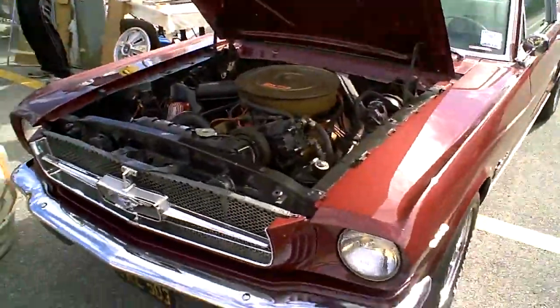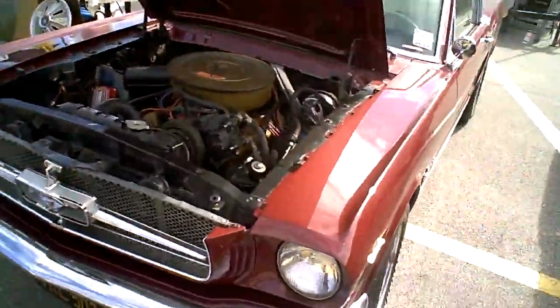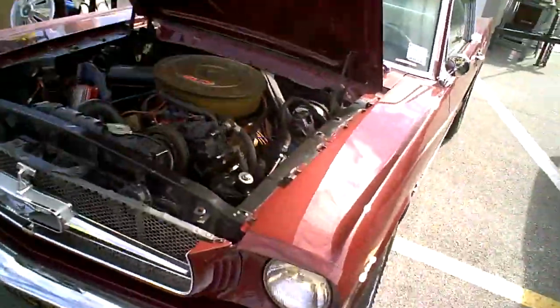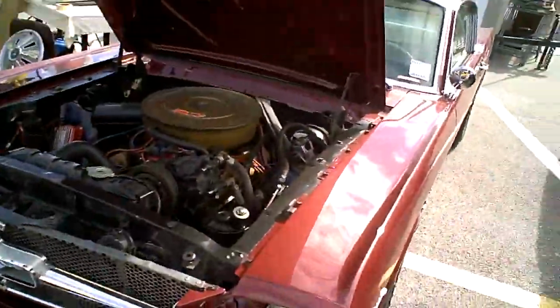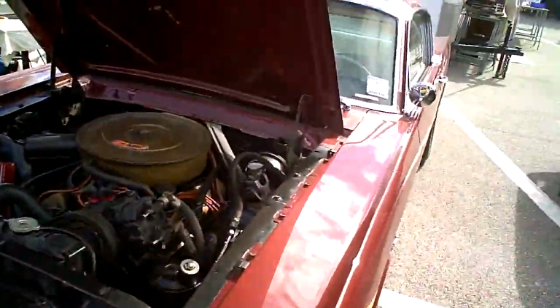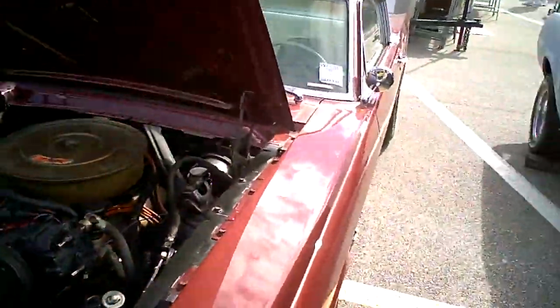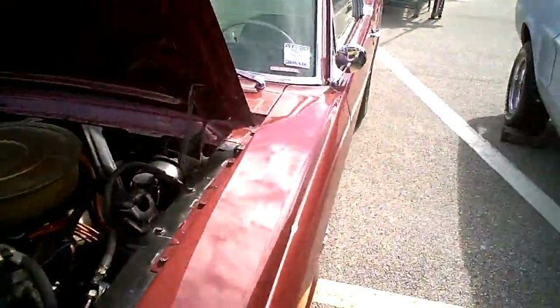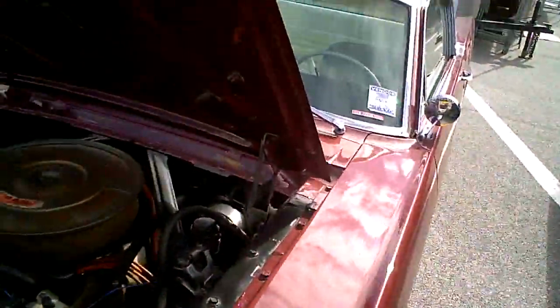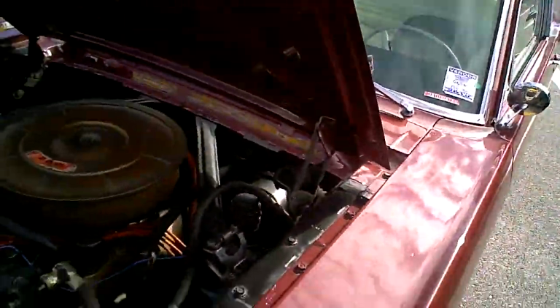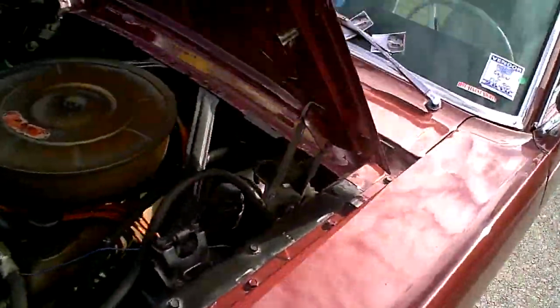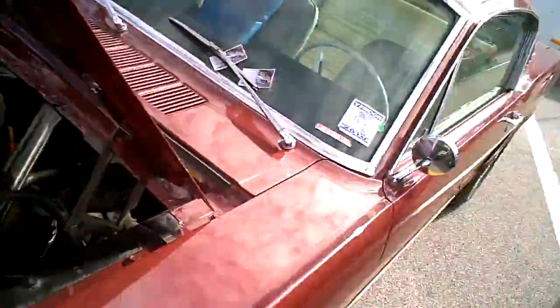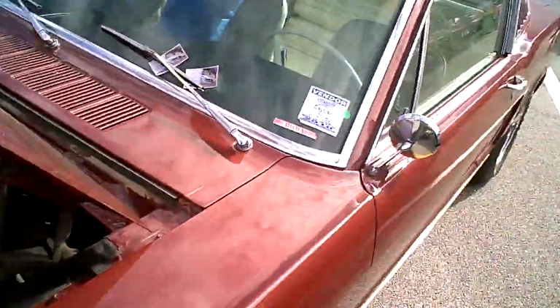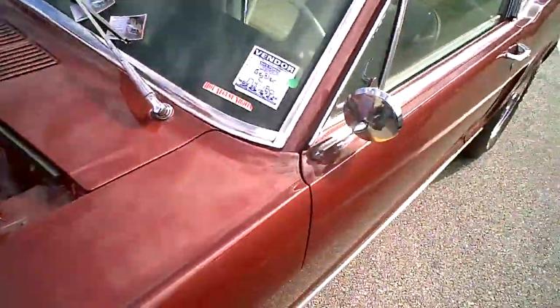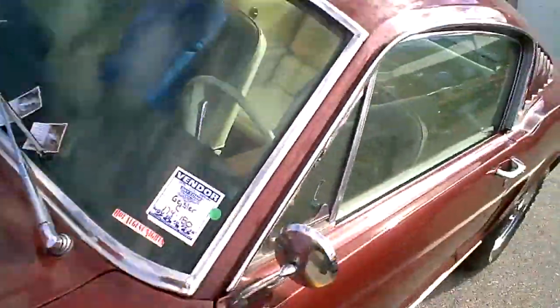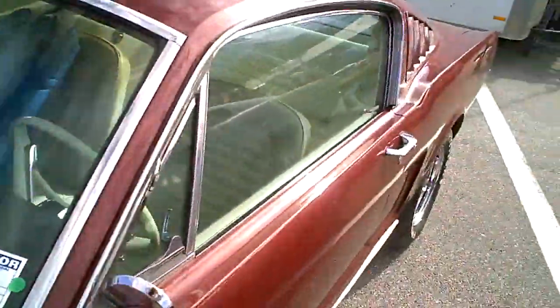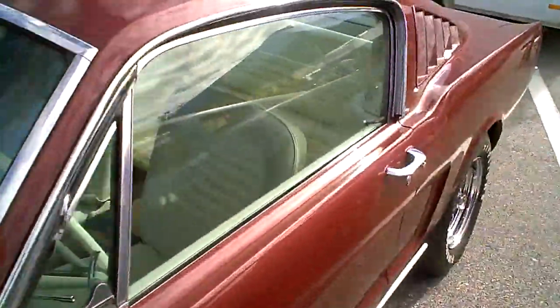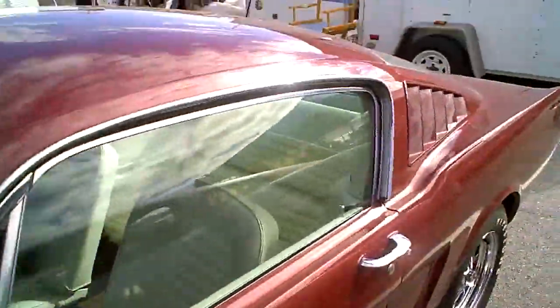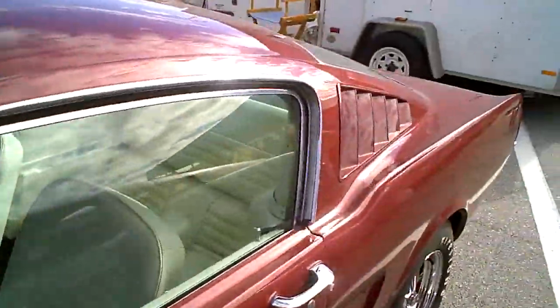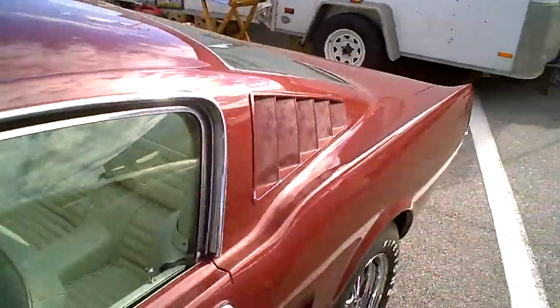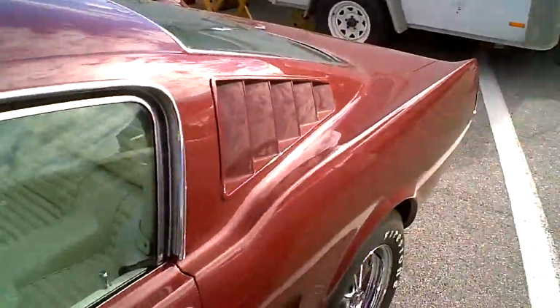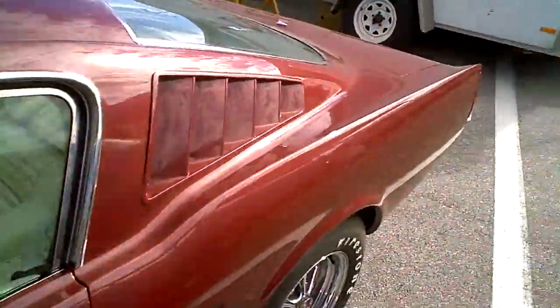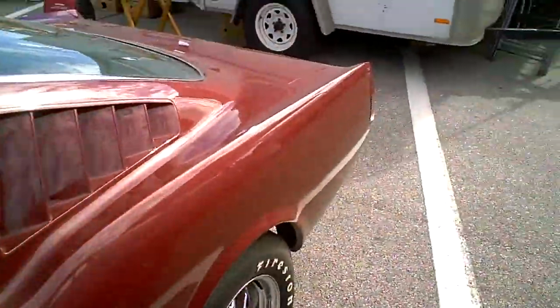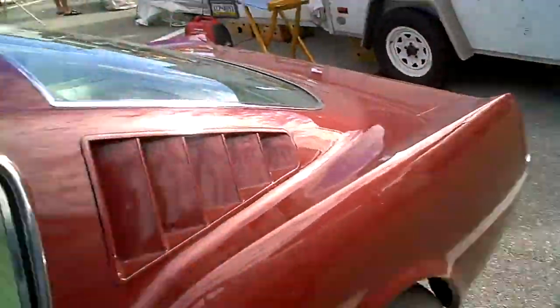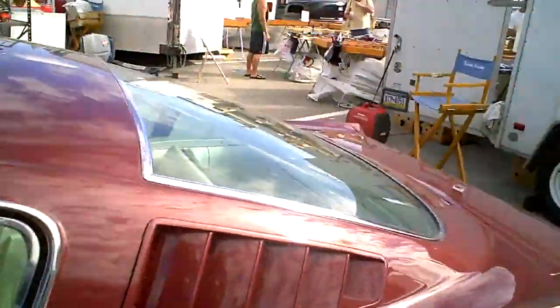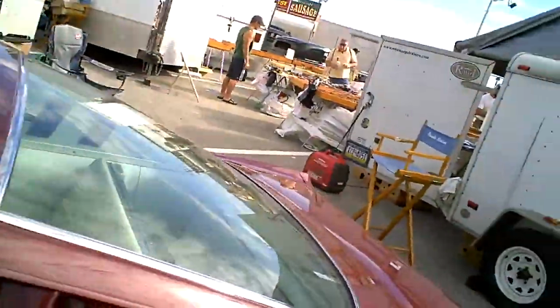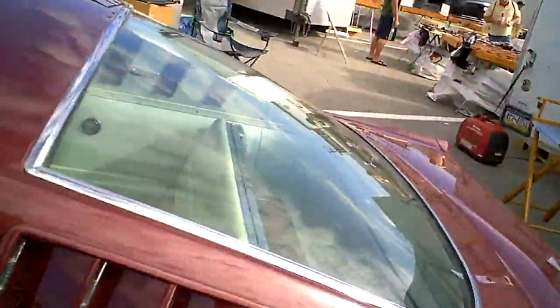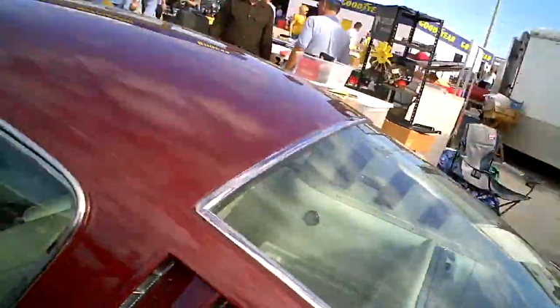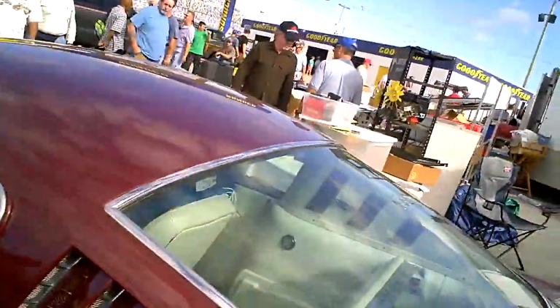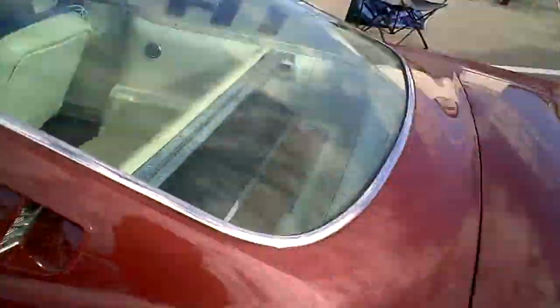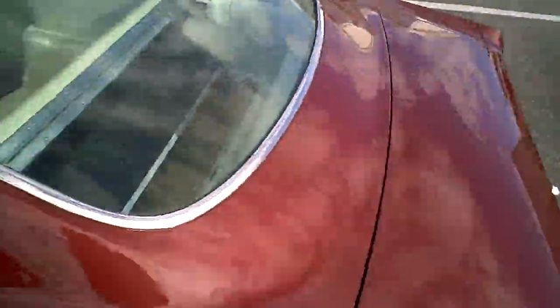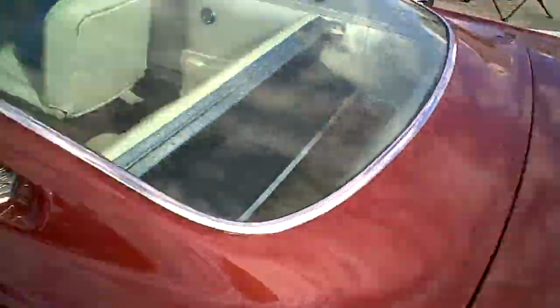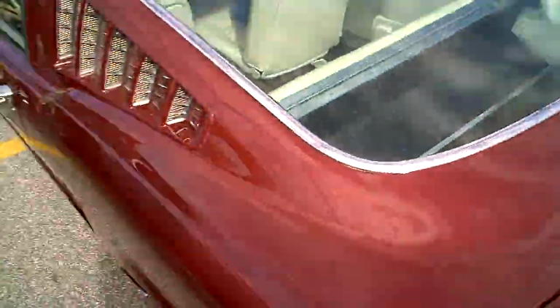This is a 65 Ford Mustang Fastback. This Mustang is one of the first models.